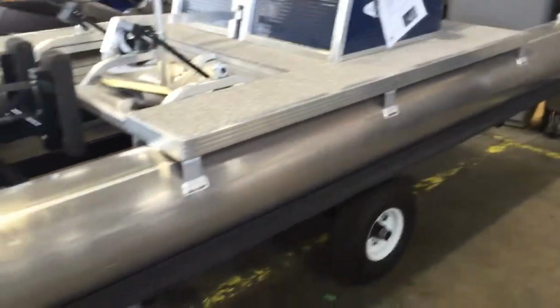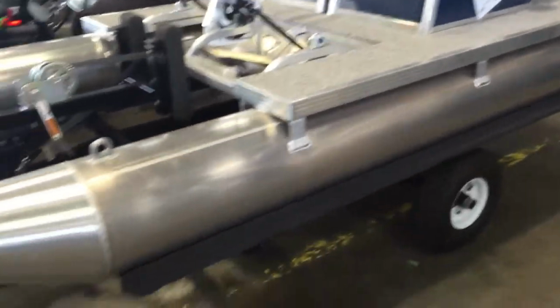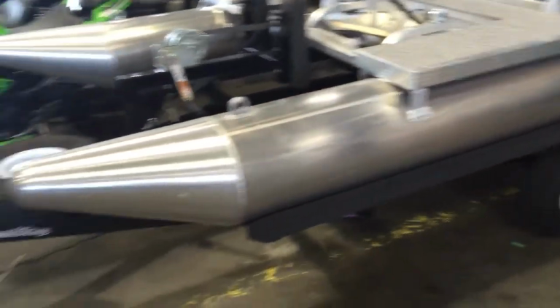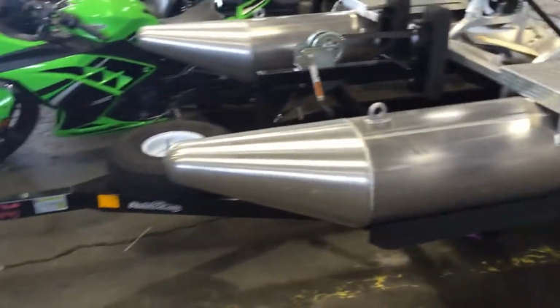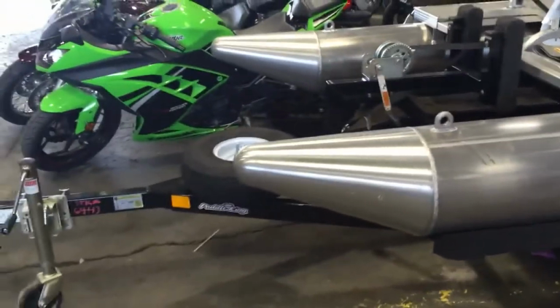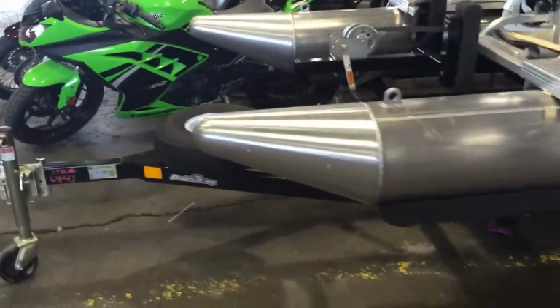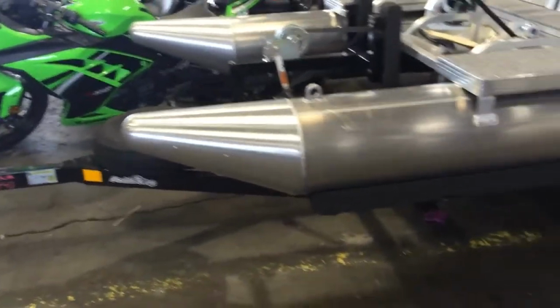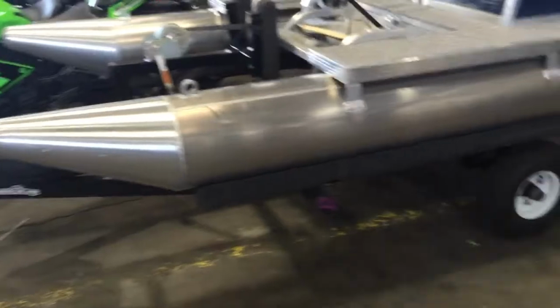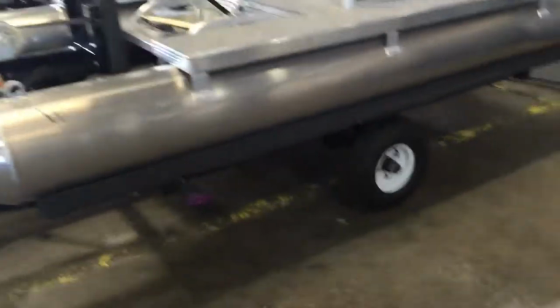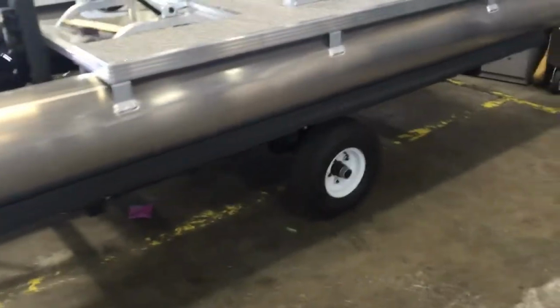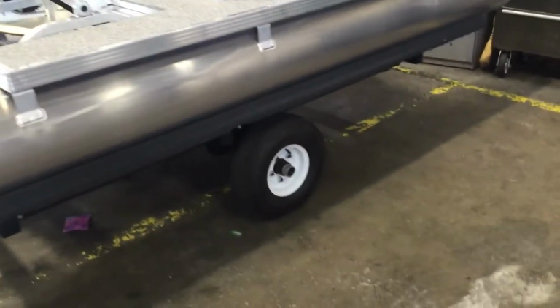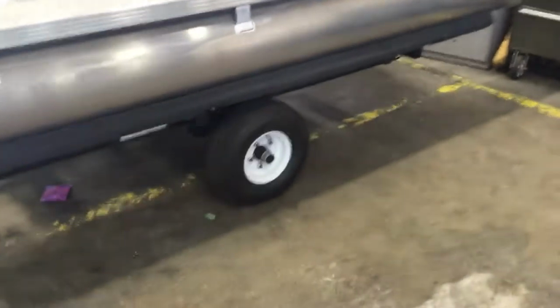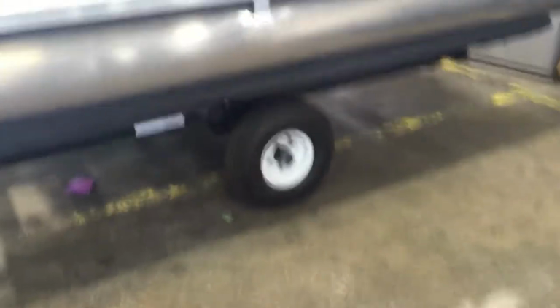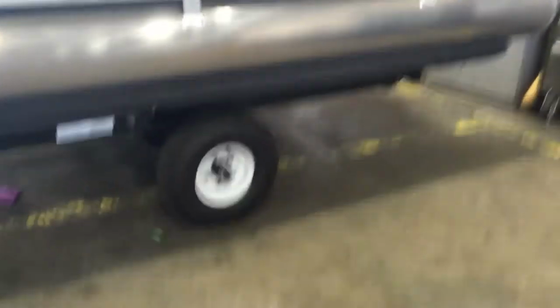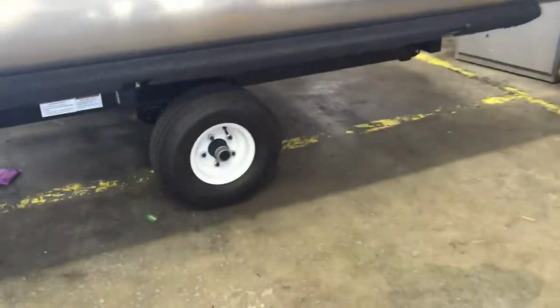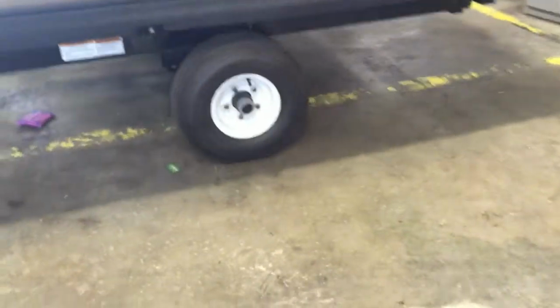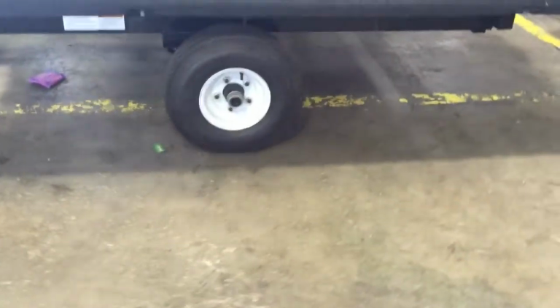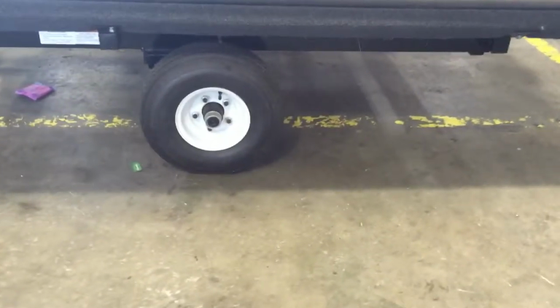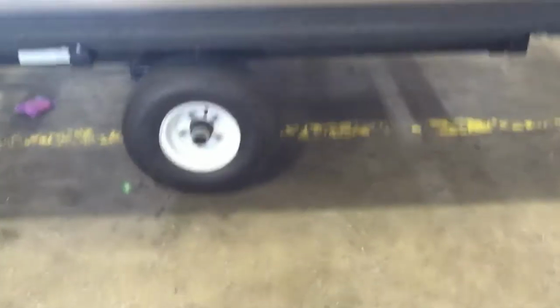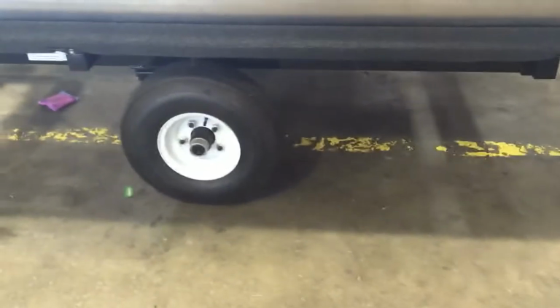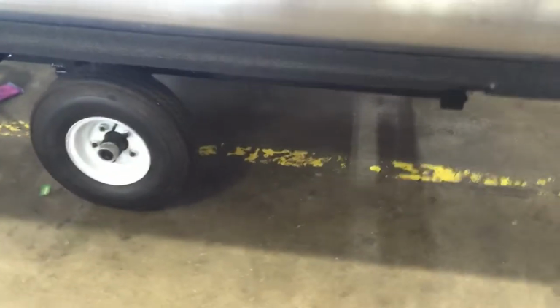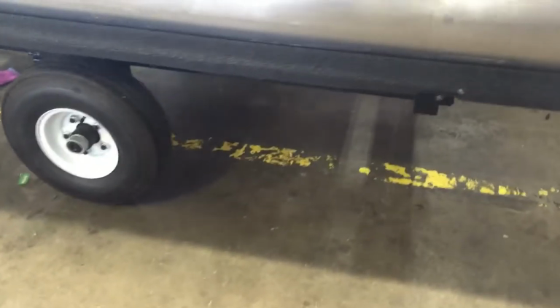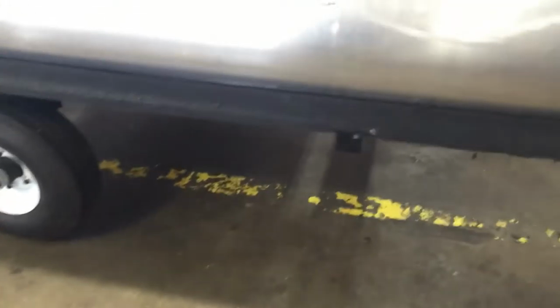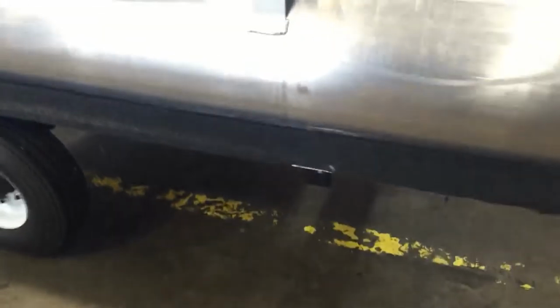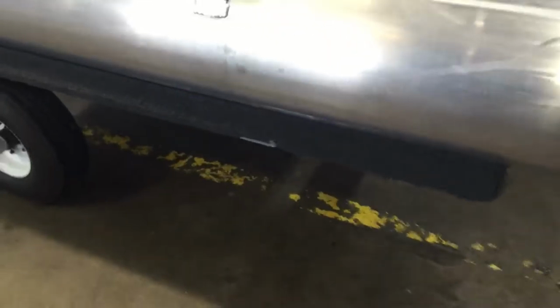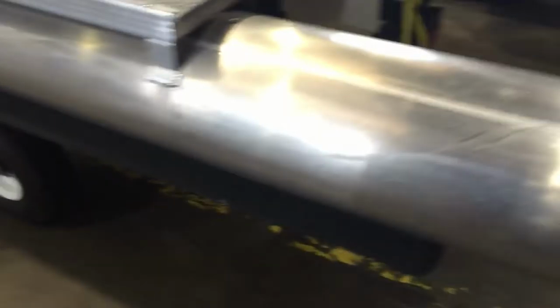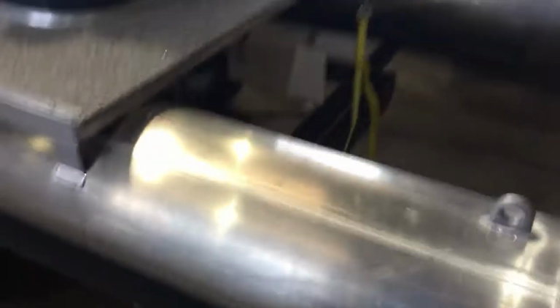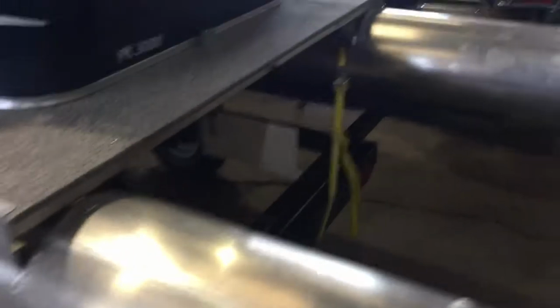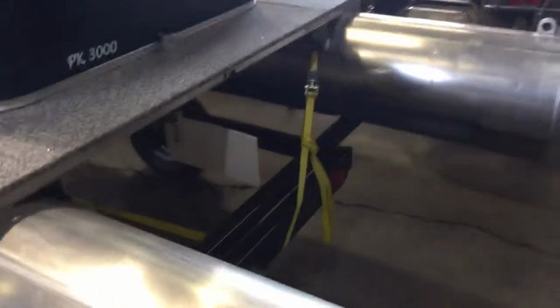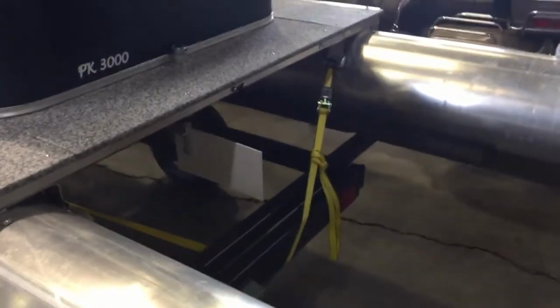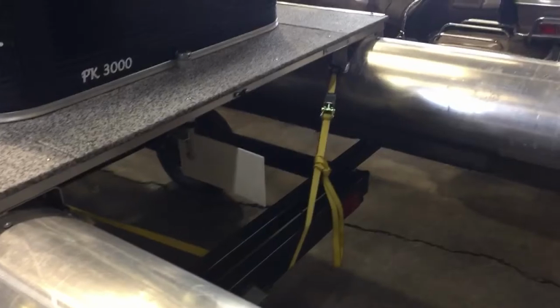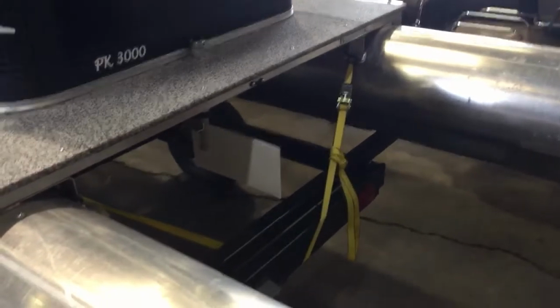The trailers are custom made, powder coated, with recessed LED lights for brake lights and torsion axles. If this is a part that you're interested in — if not, it's not that big a deal — but I do use a tie-down strap just to keep the back end down.